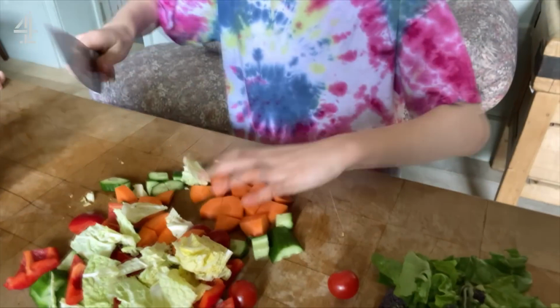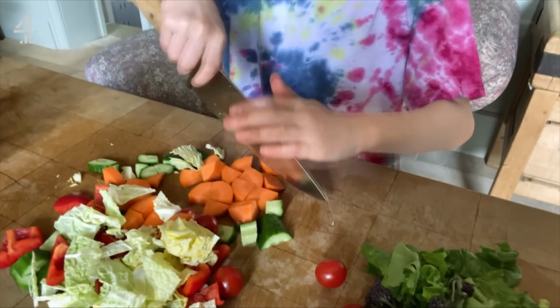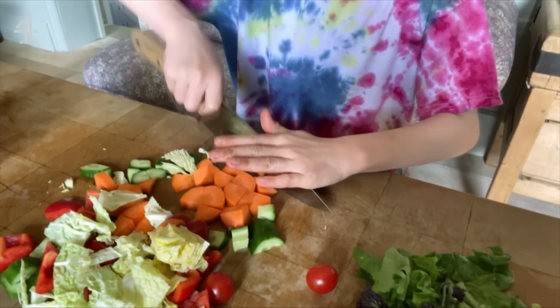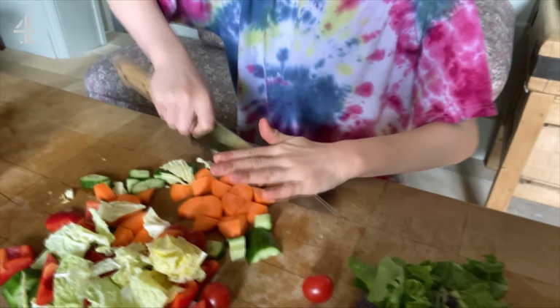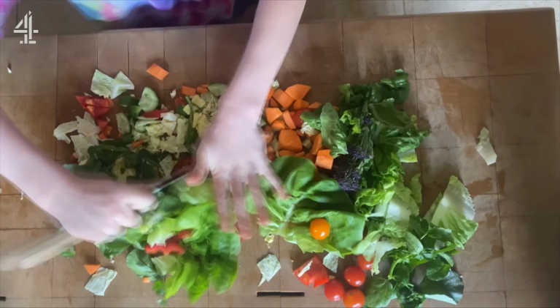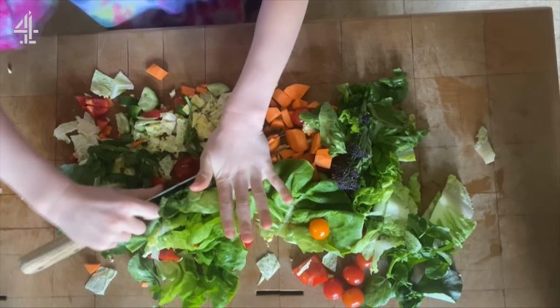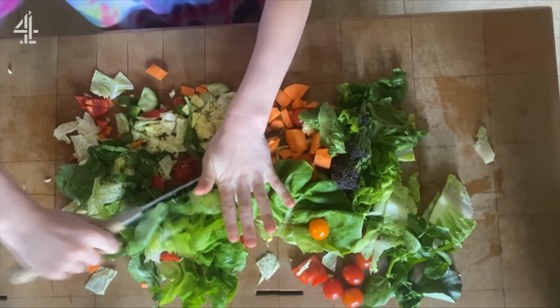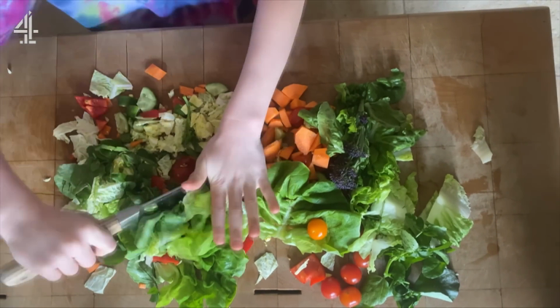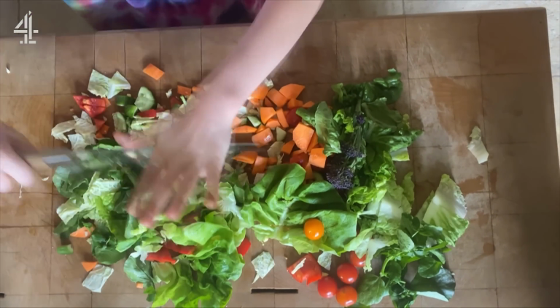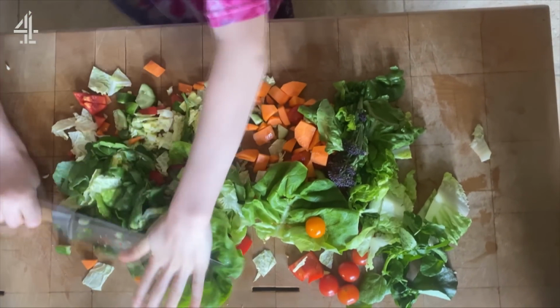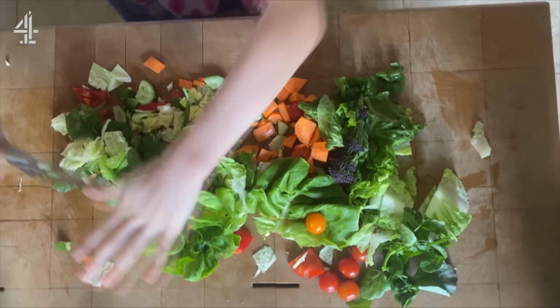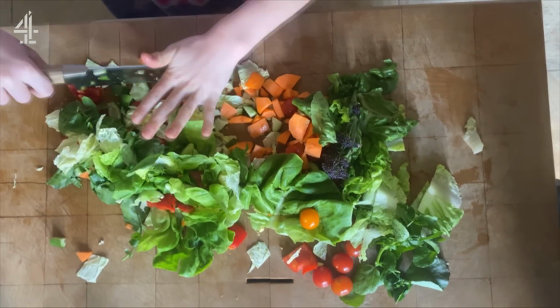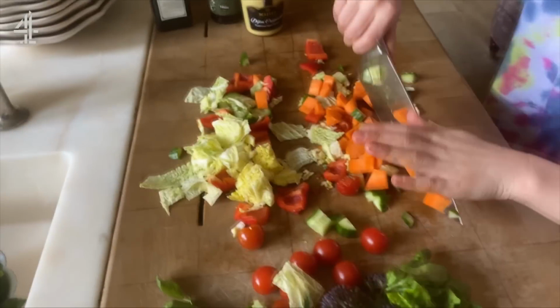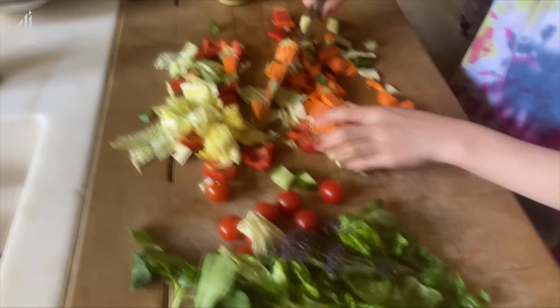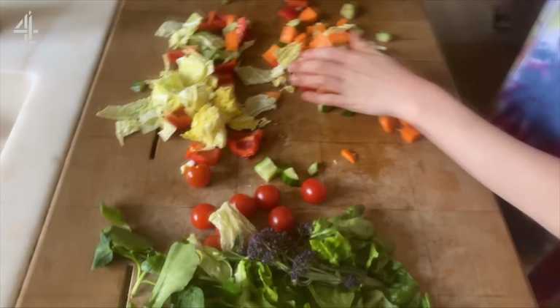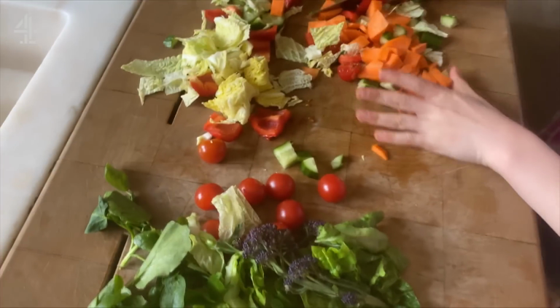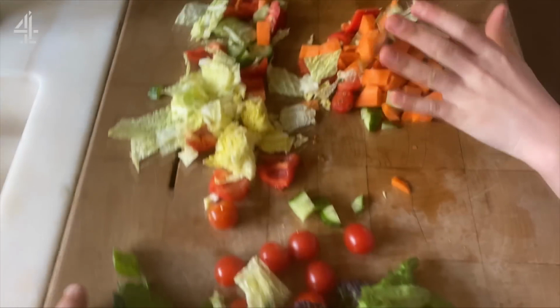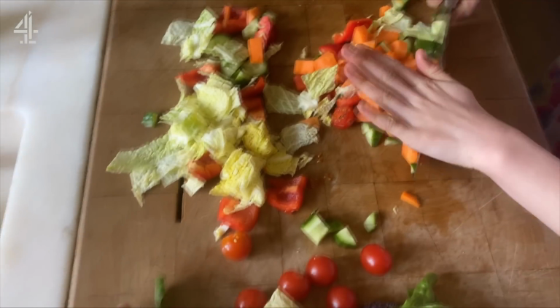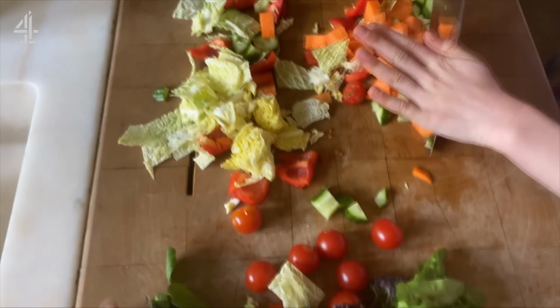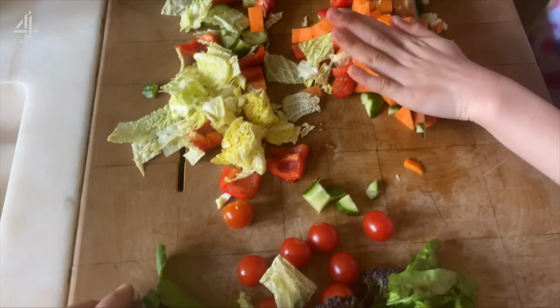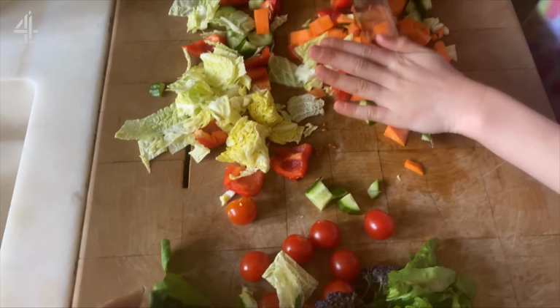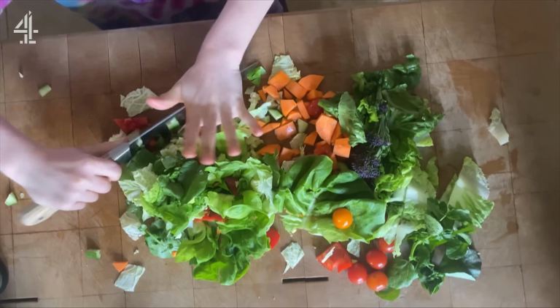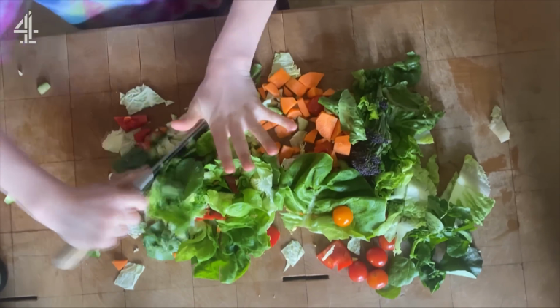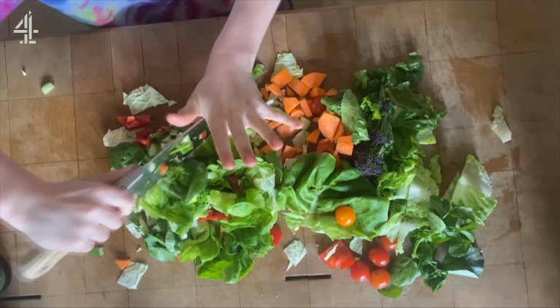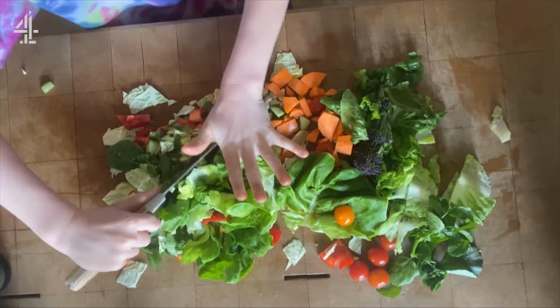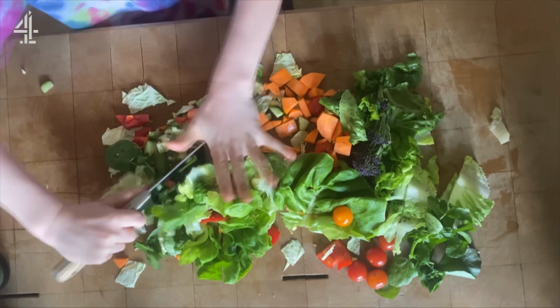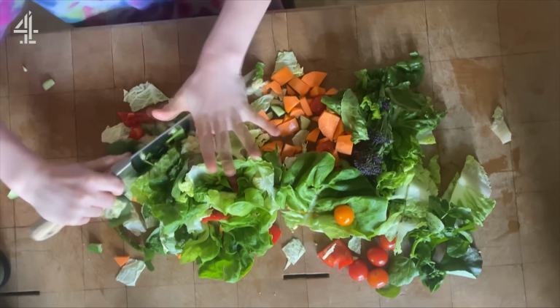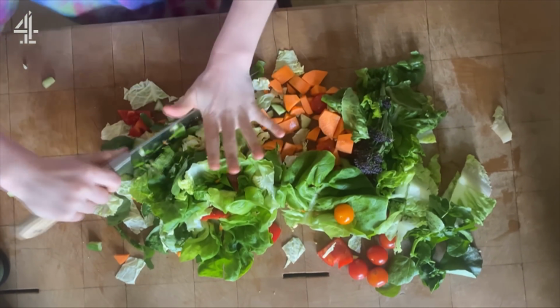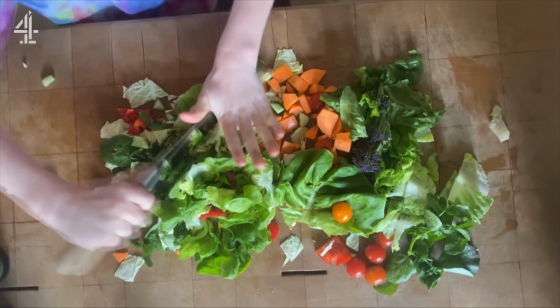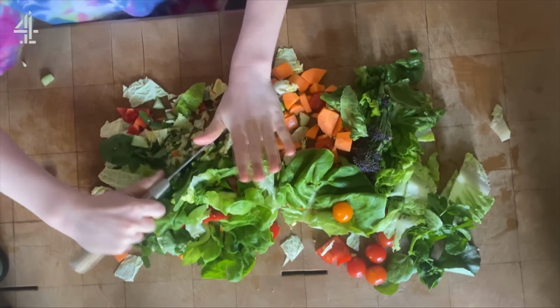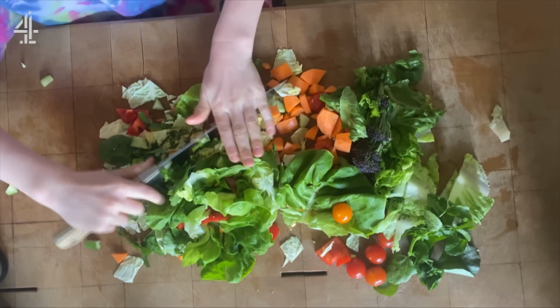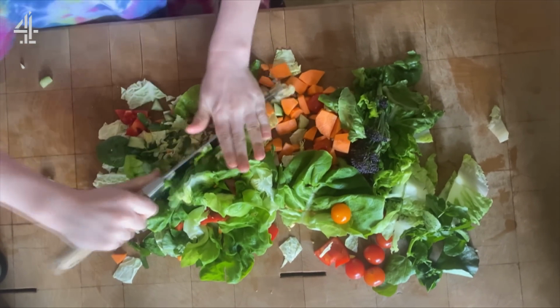So Buds, show them the cross chopping method. Just keep chopping and swooping up, that's it. The reason that this is a brilliant chopping method is it's very safe, and Buddy's been doing this for many many years.